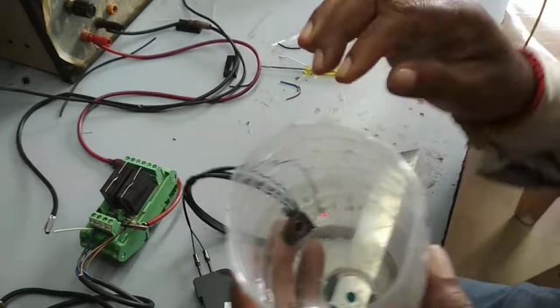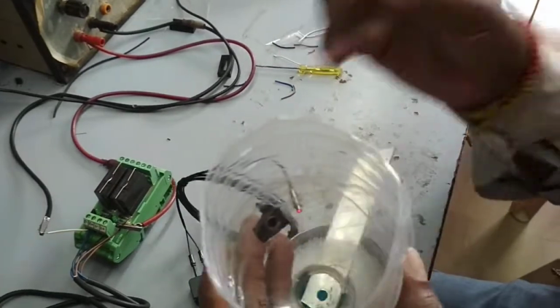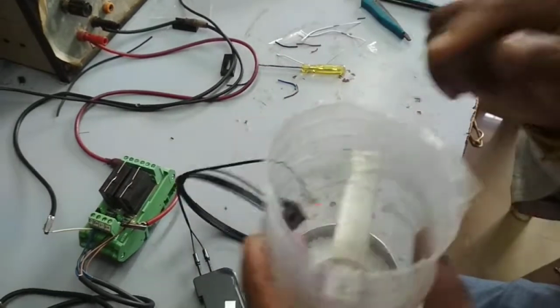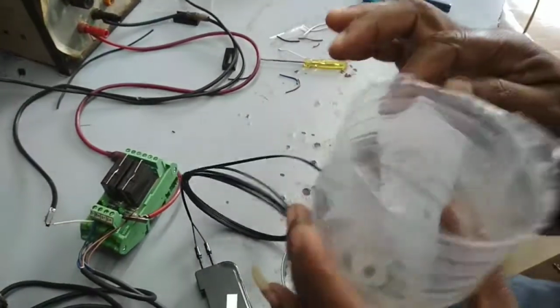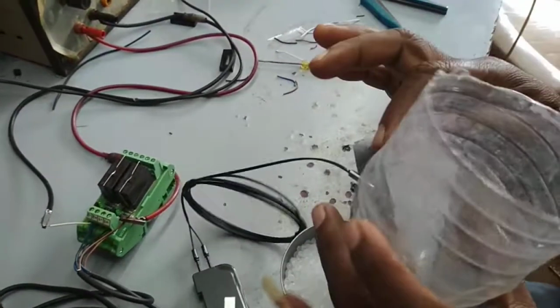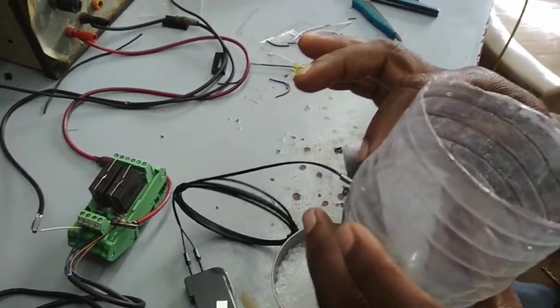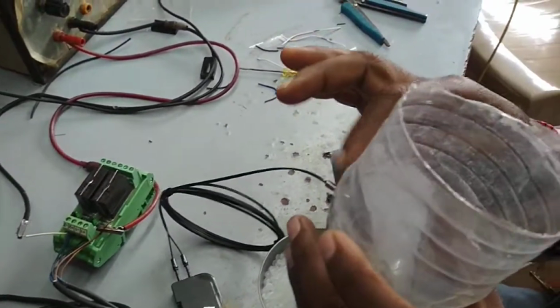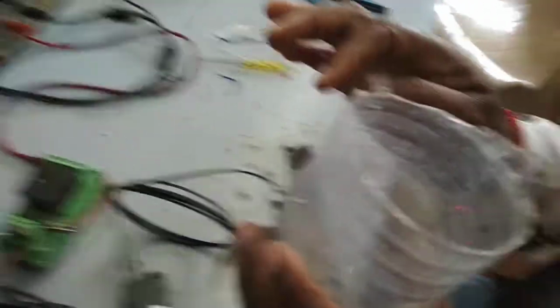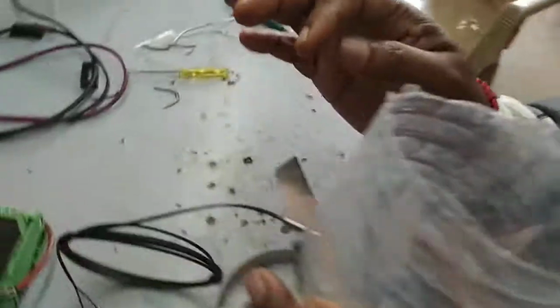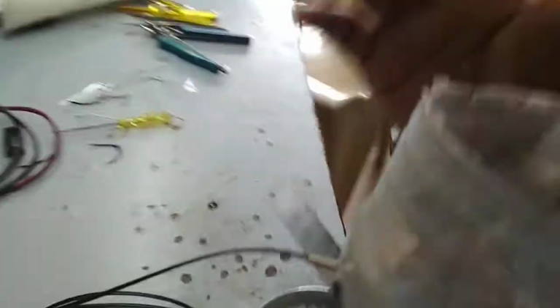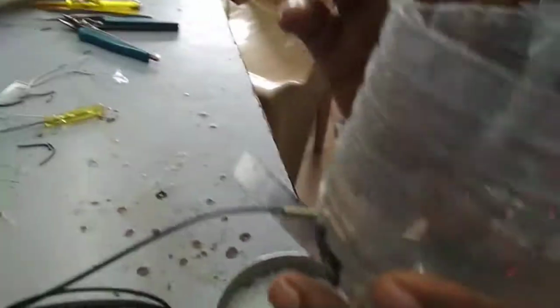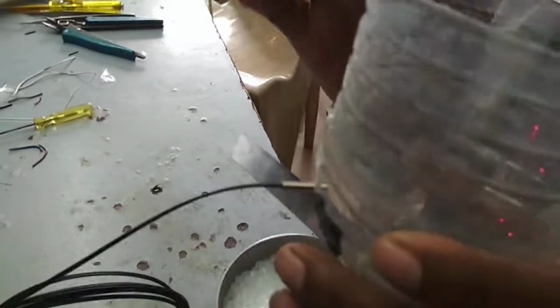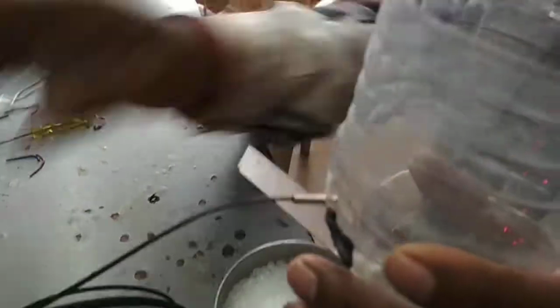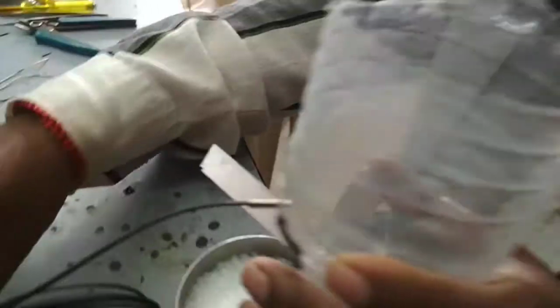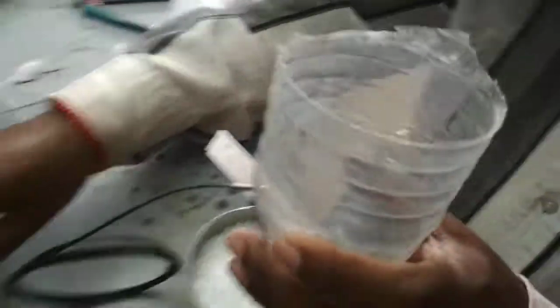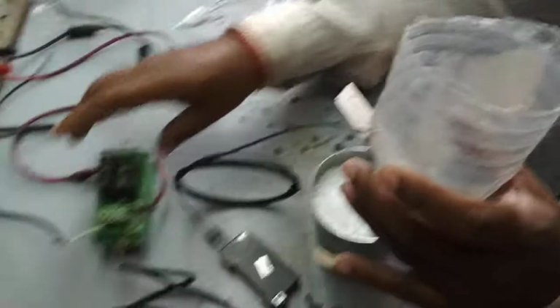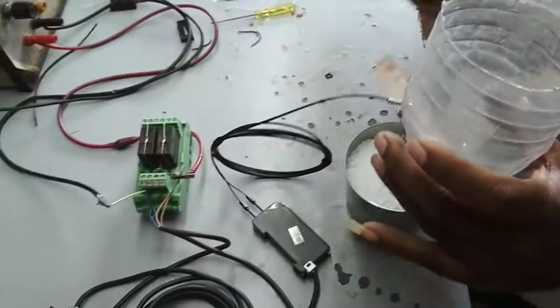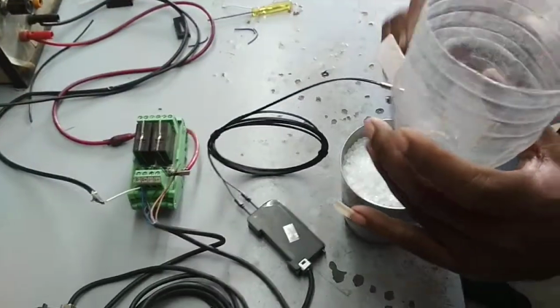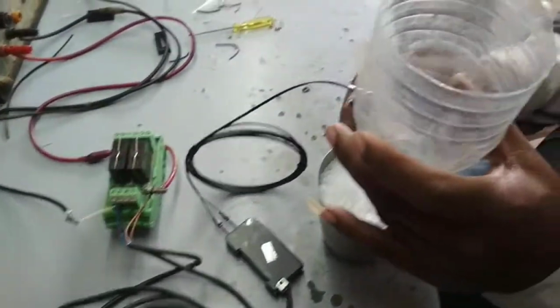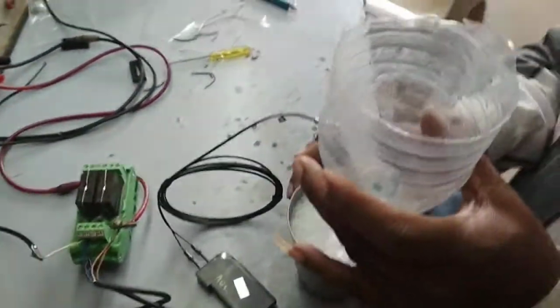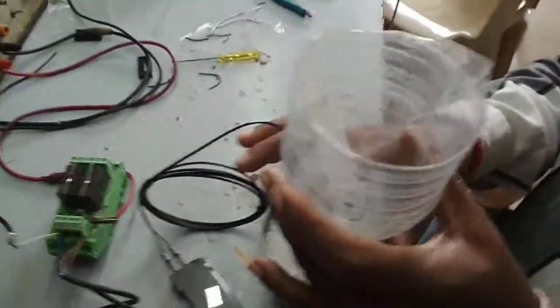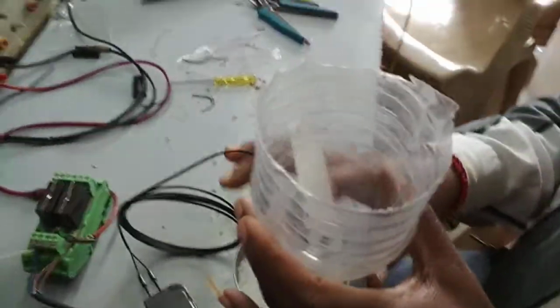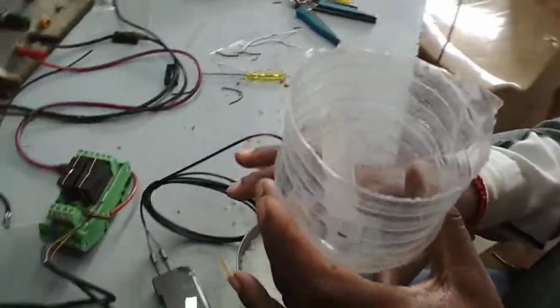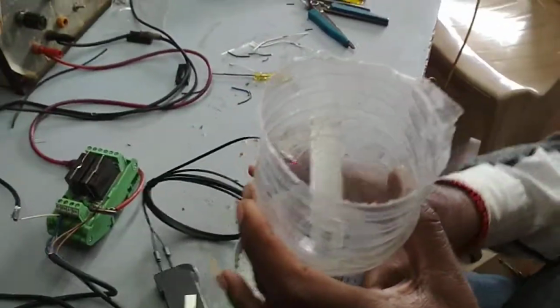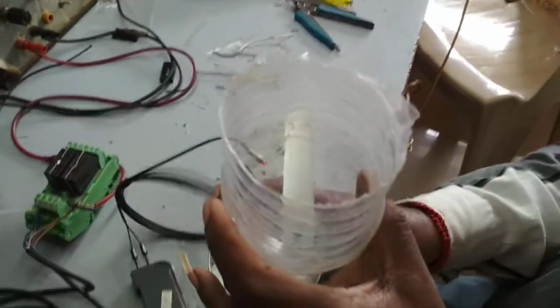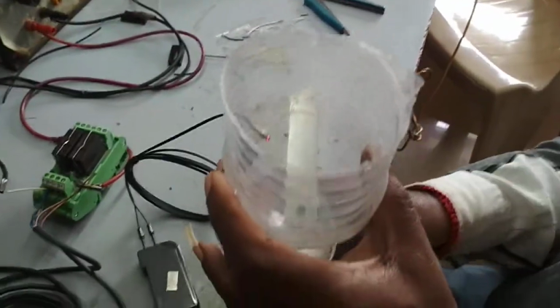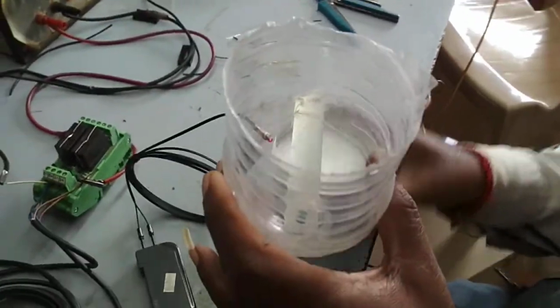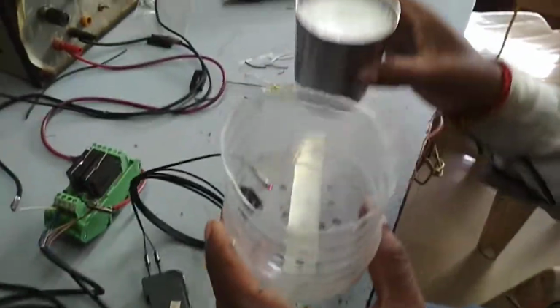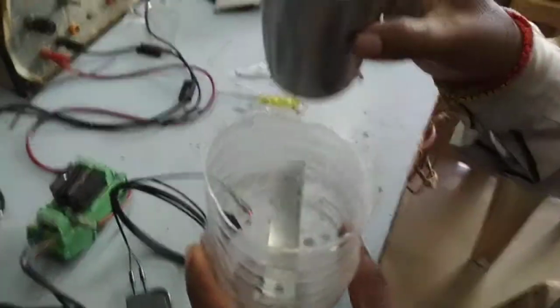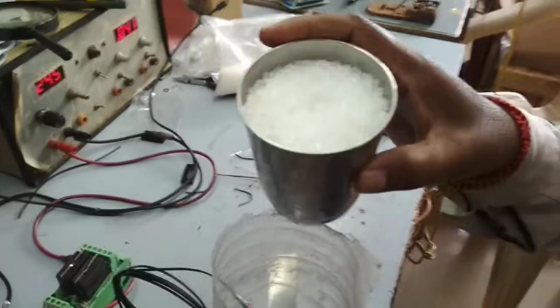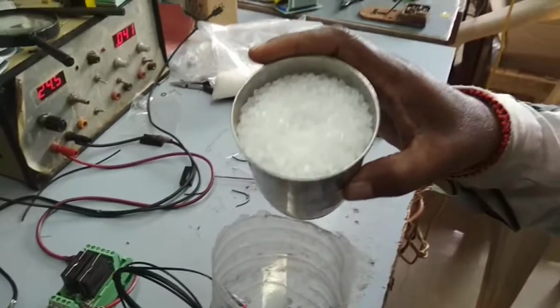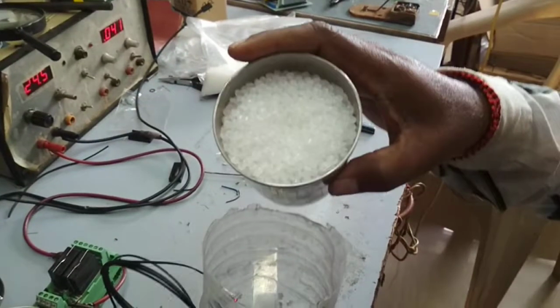Now we are connecting the sensor. This is the hopper, this is the relay board, and this is the raw material. We are feeding the raw material here.